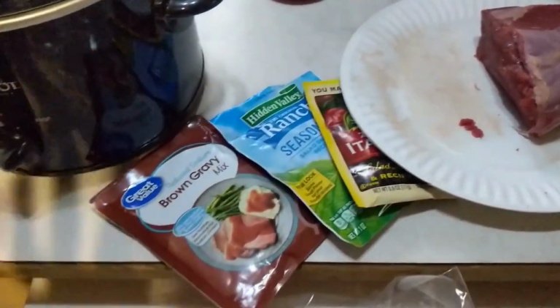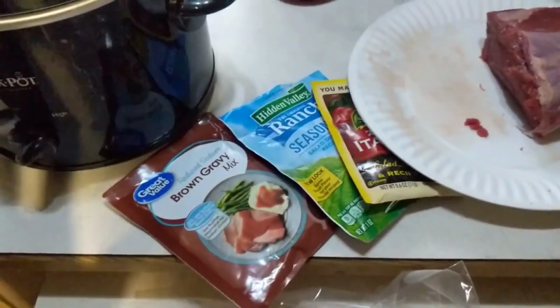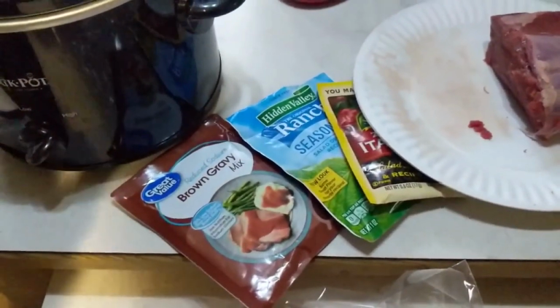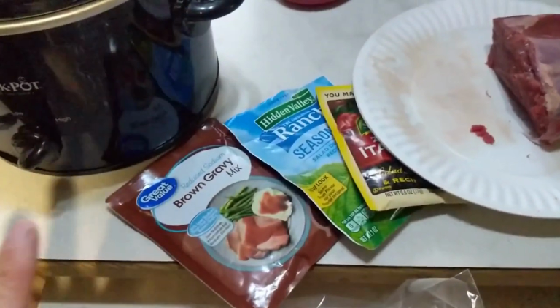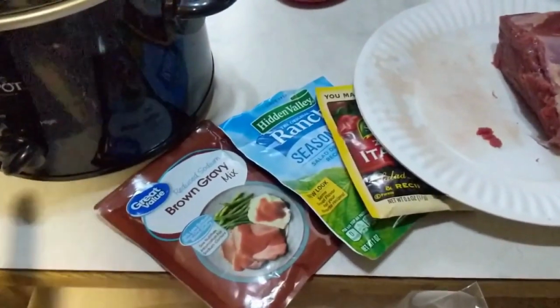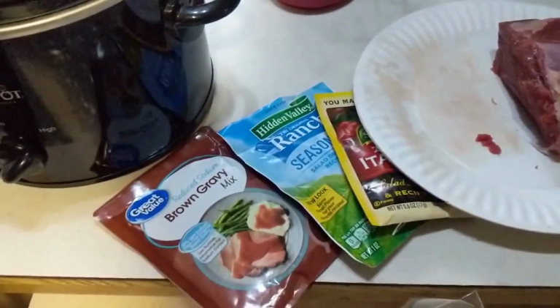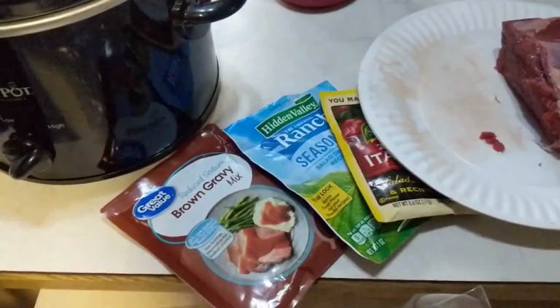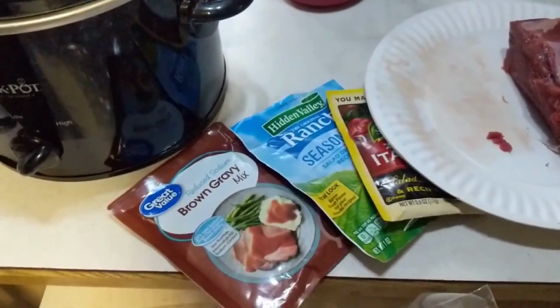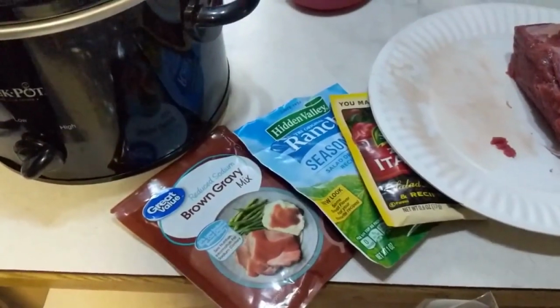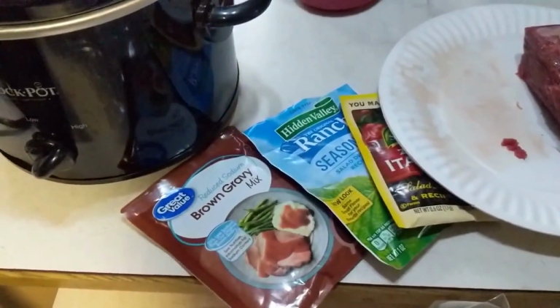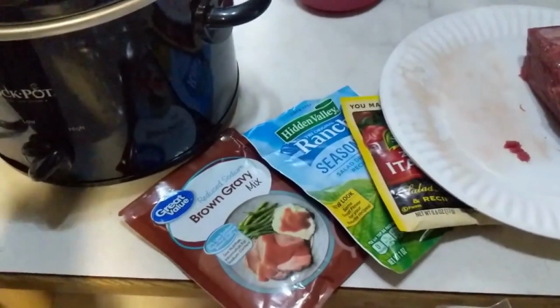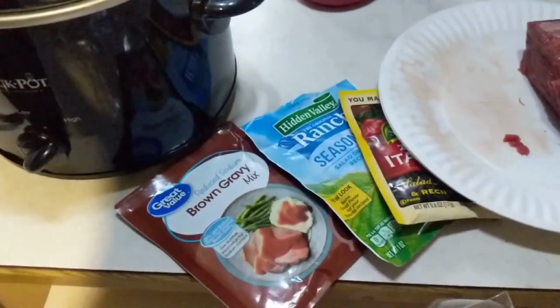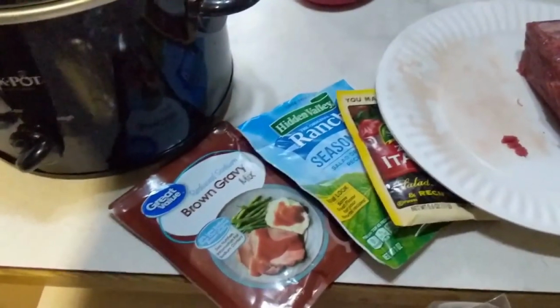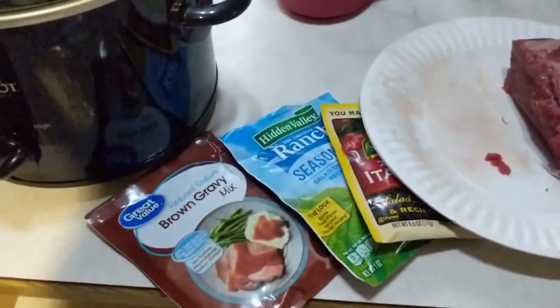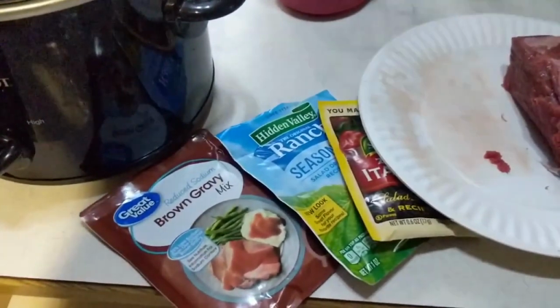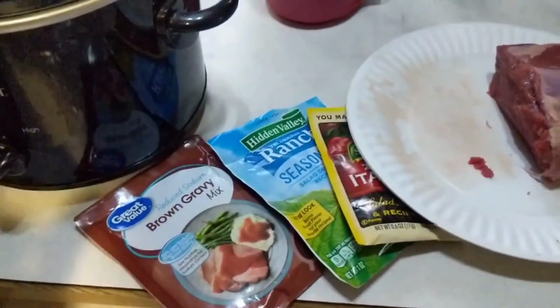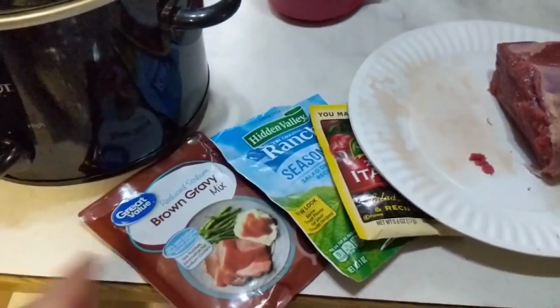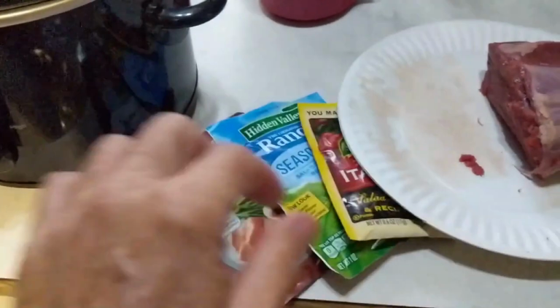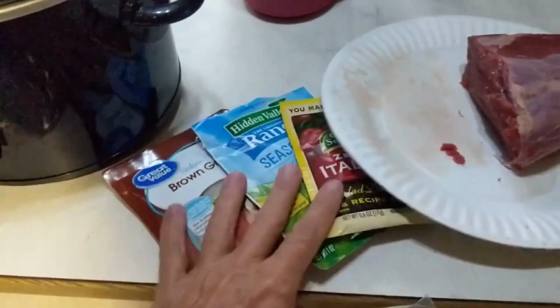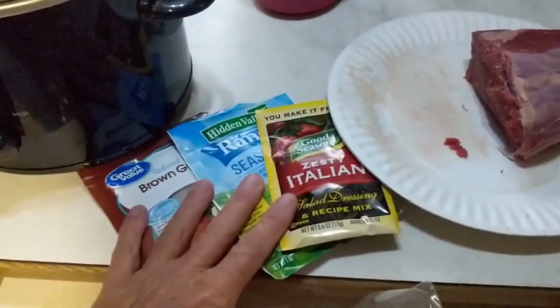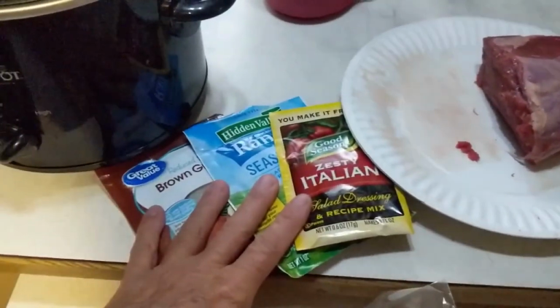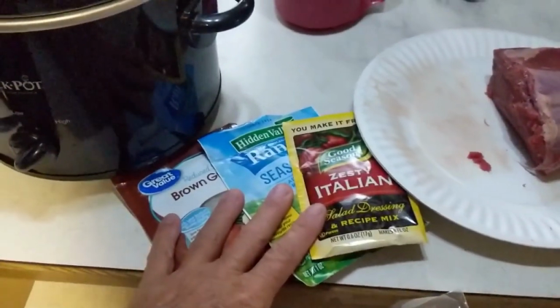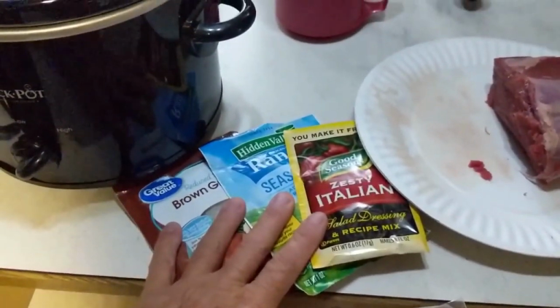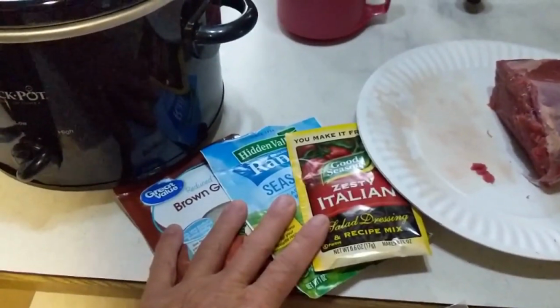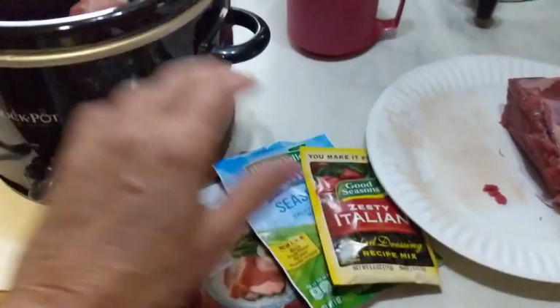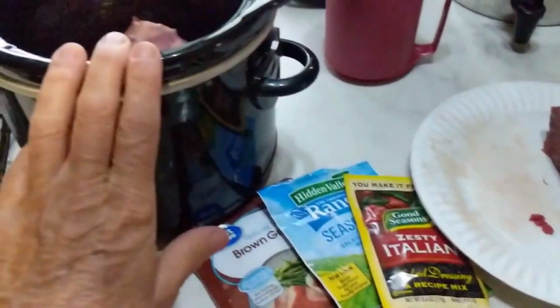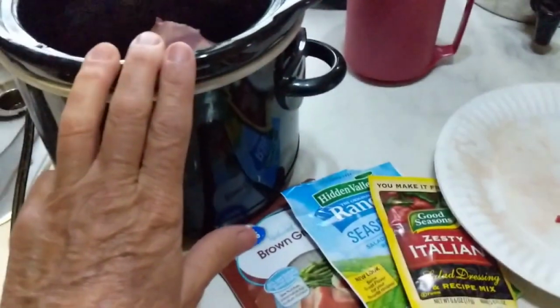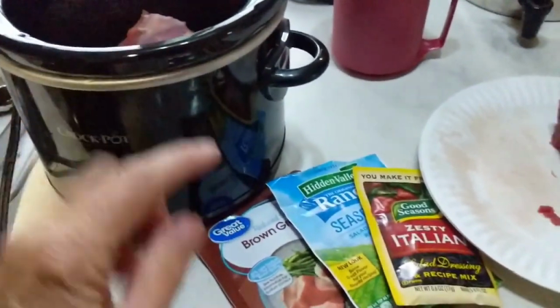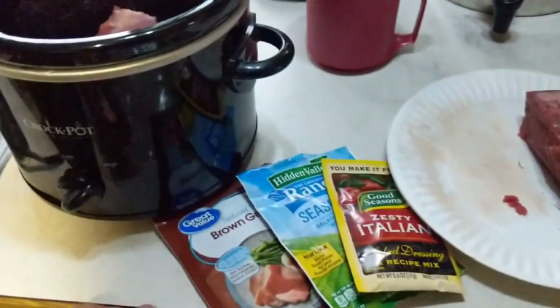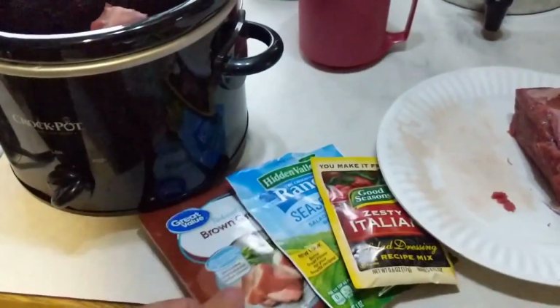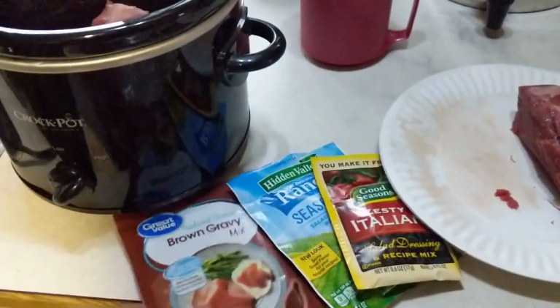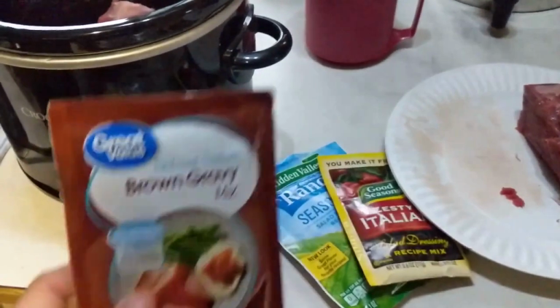This is one of the best roasts I have ever found a recipe for. And all it calls for — since I'm using a smaller crock pot, you're only going to use half of these packets.